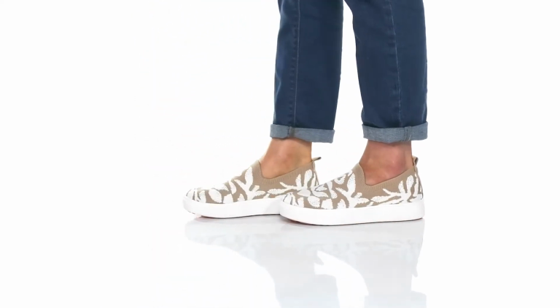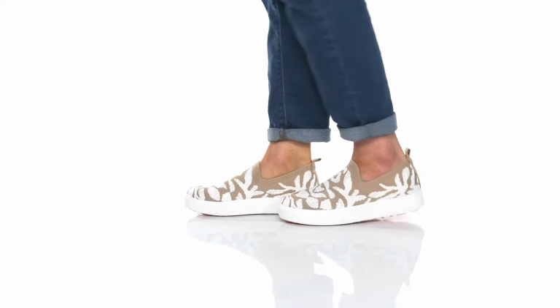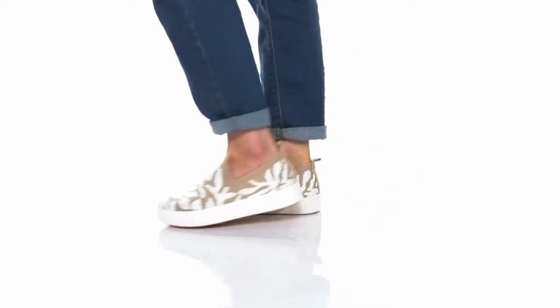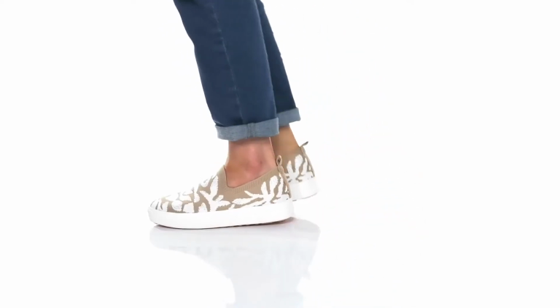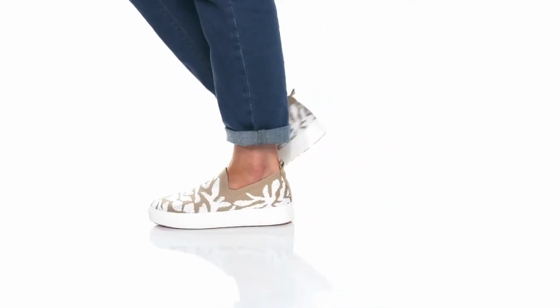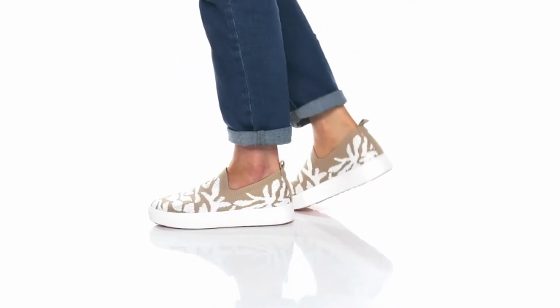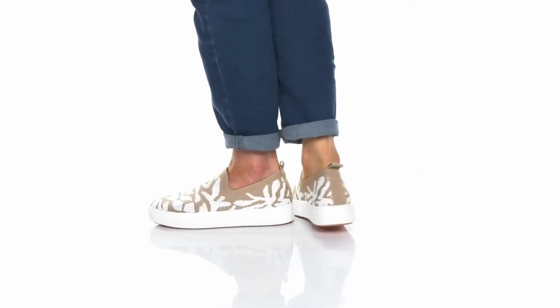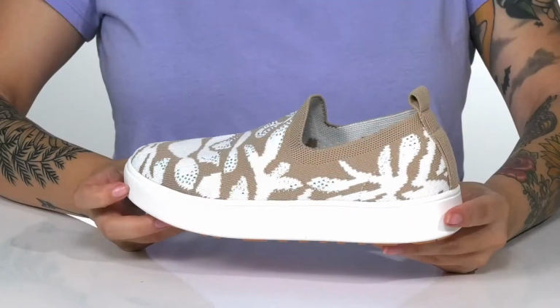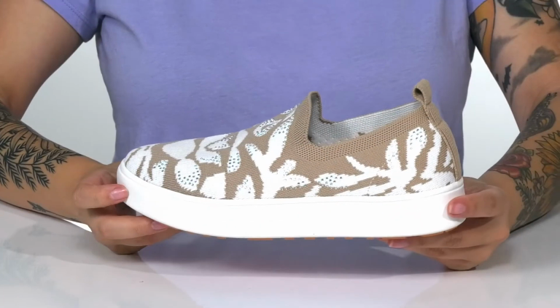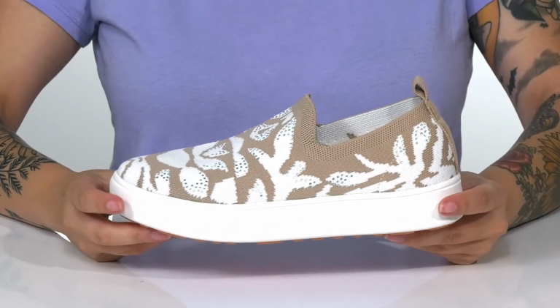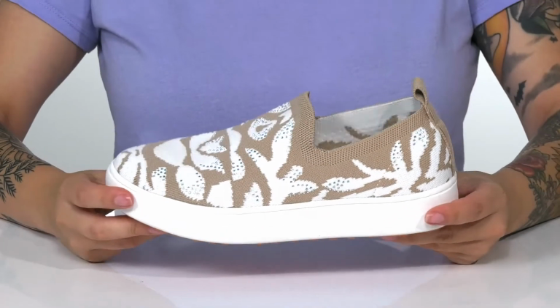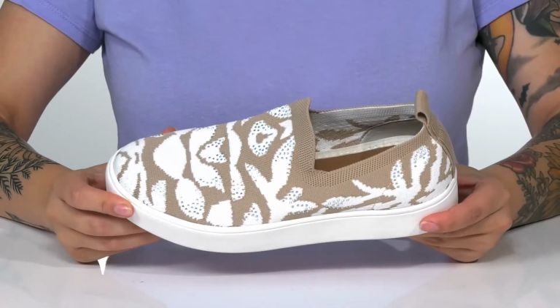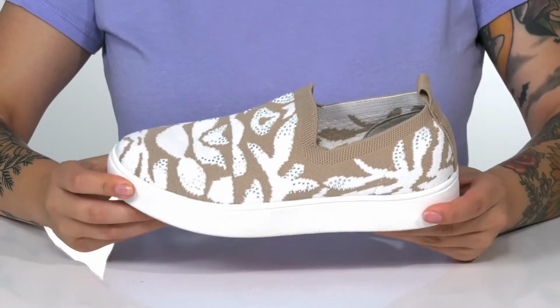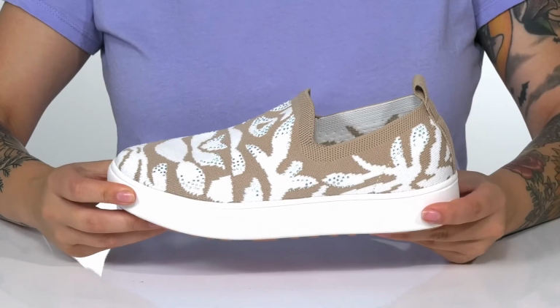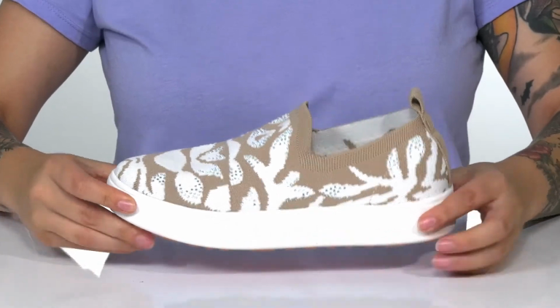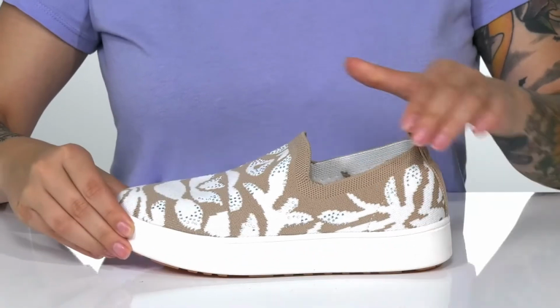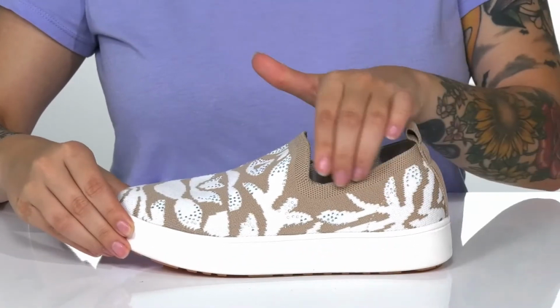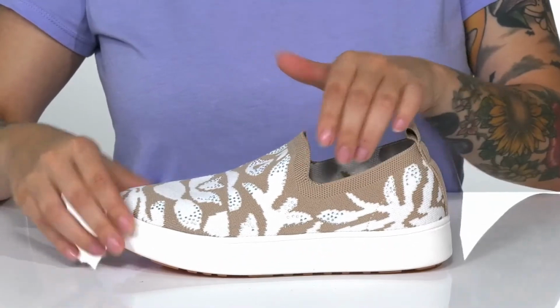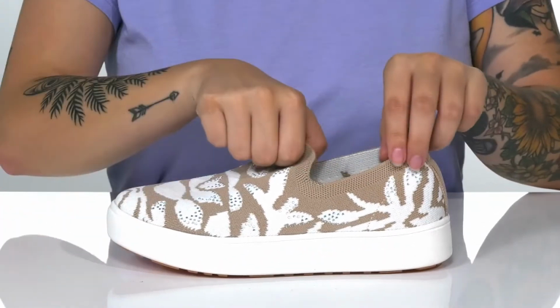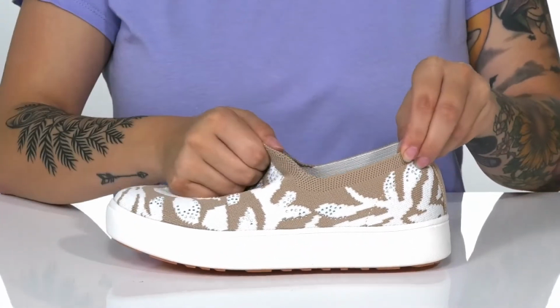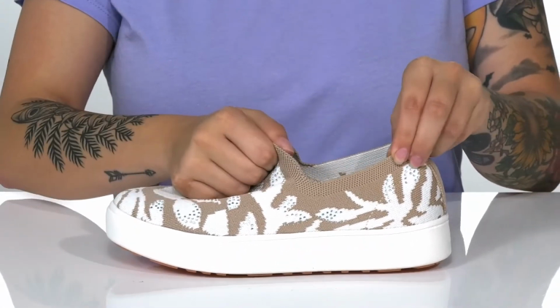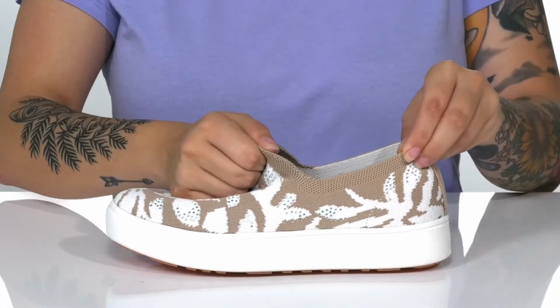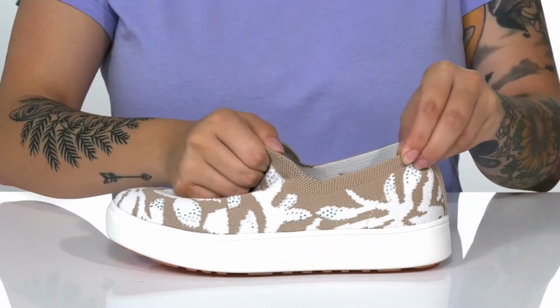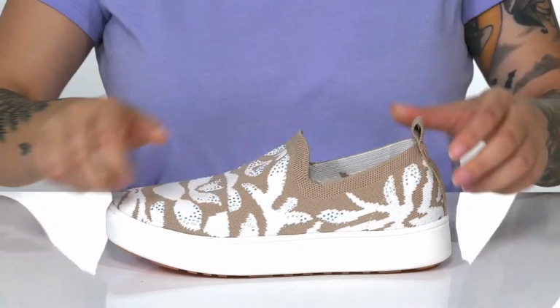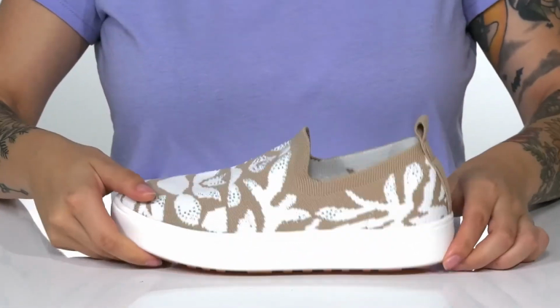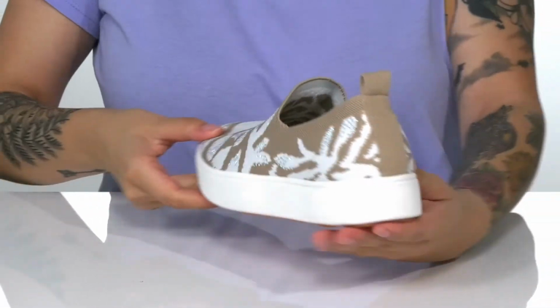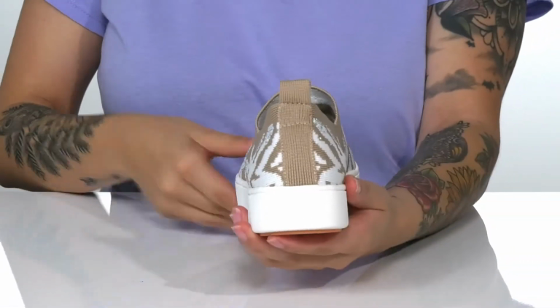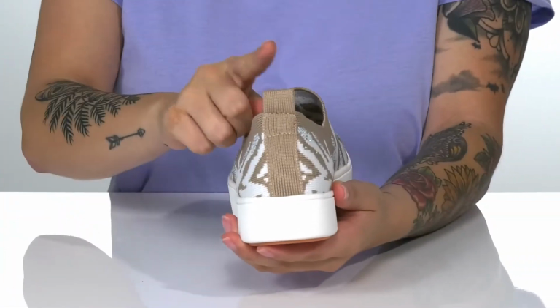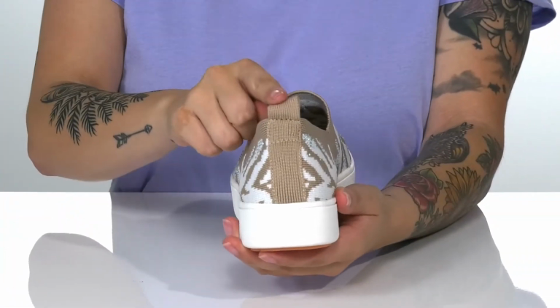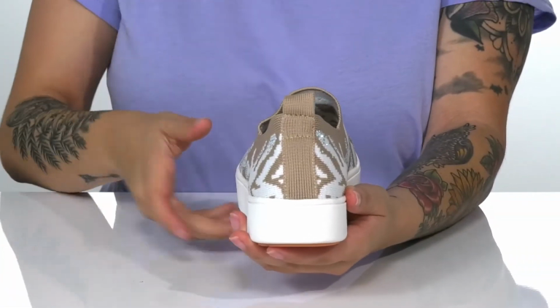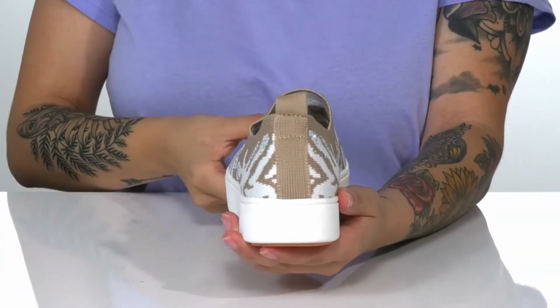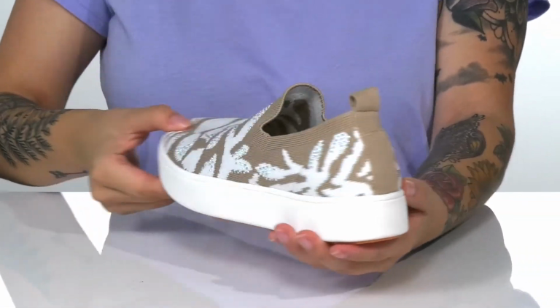This slip-on style has a breathable textile upper with embellishment for some added shine. That collar is going to stretch very easily, allowing you to slip these on with no problem, and there is a pull tab at the back to assist you.